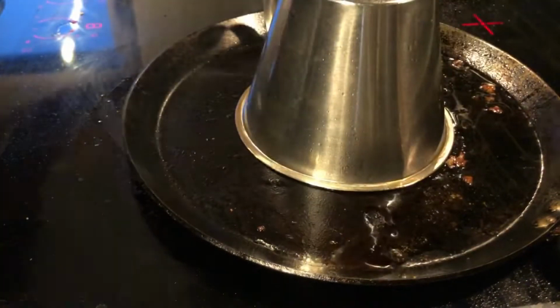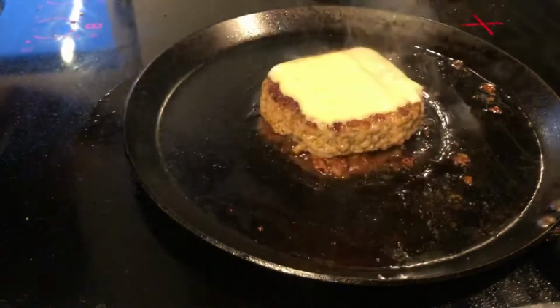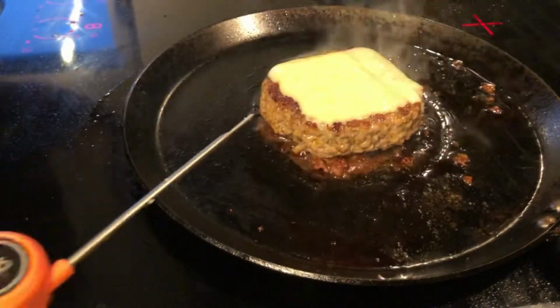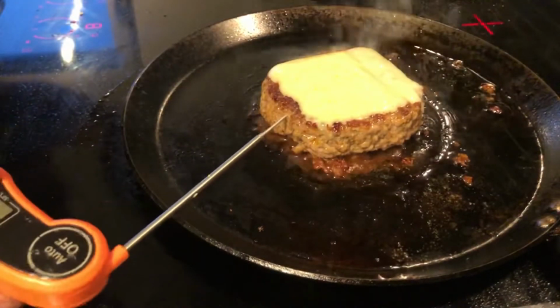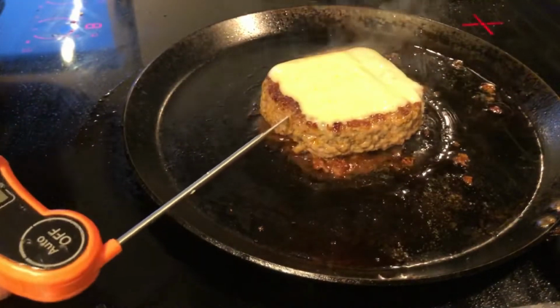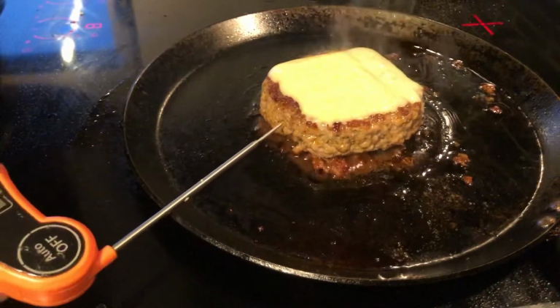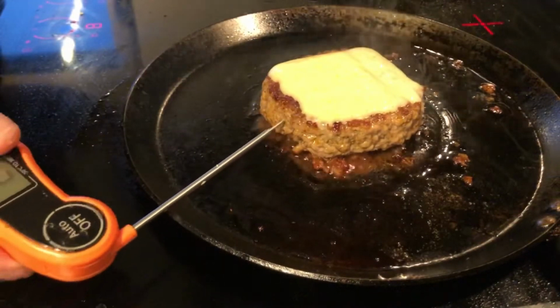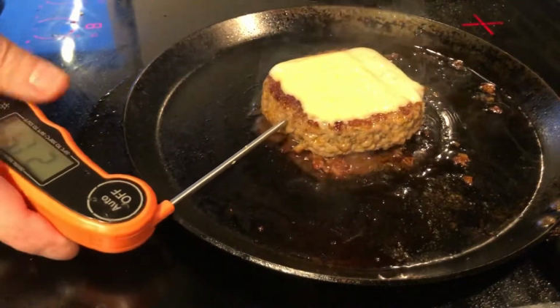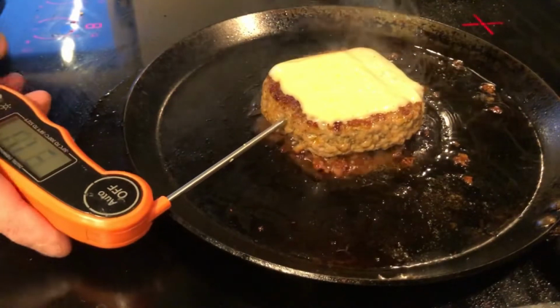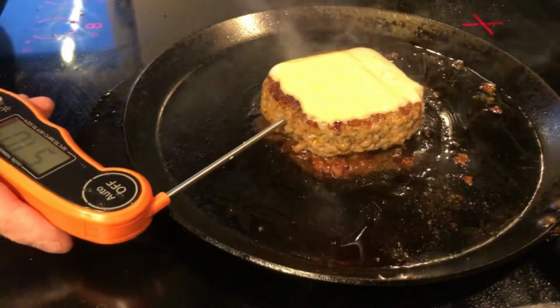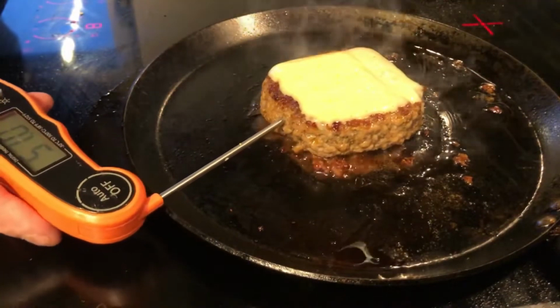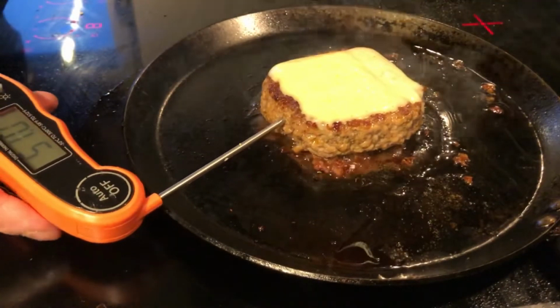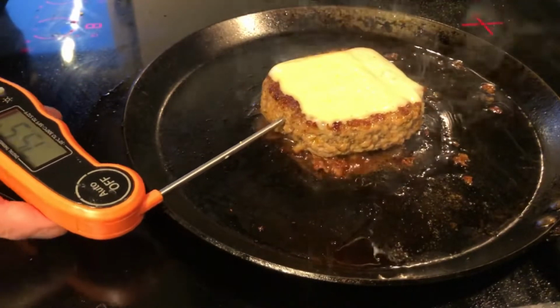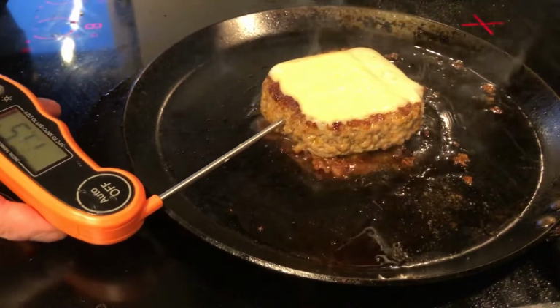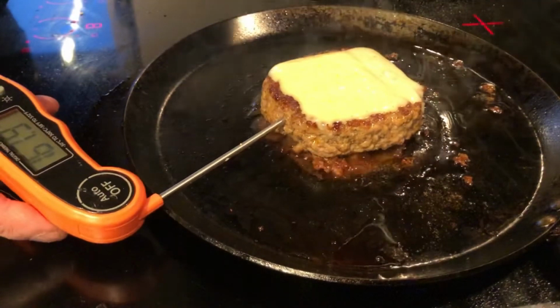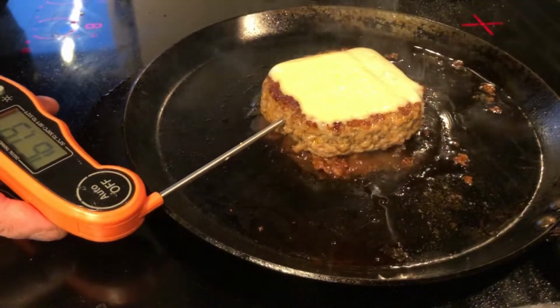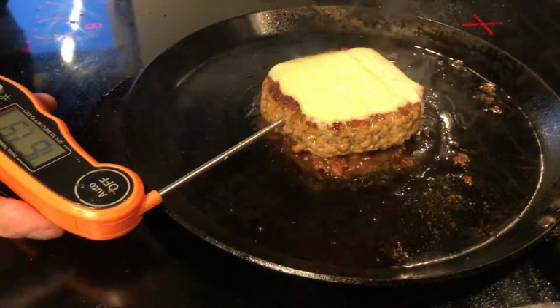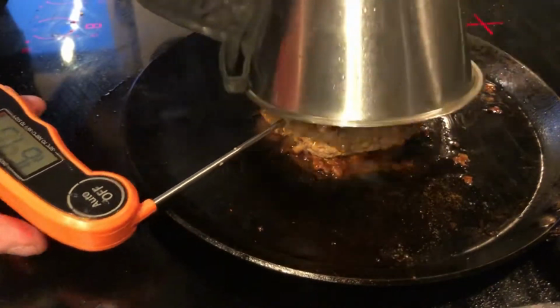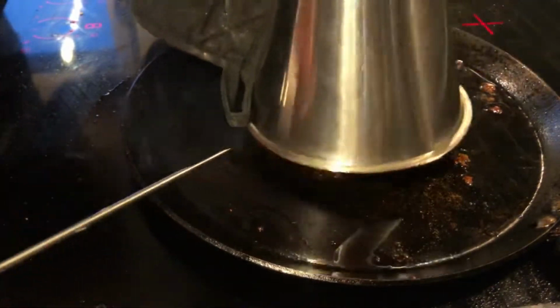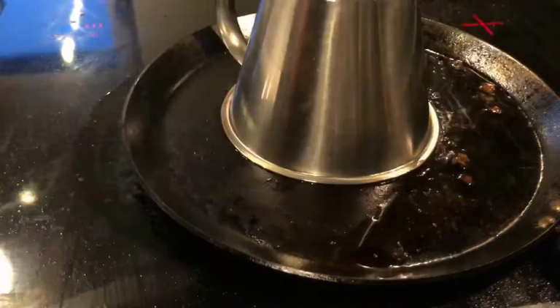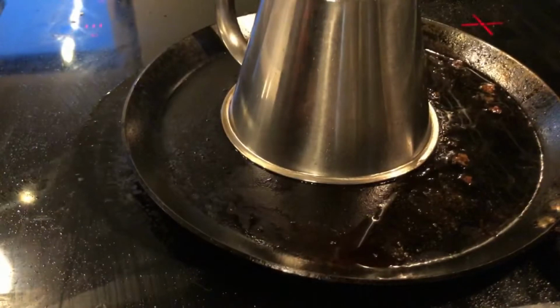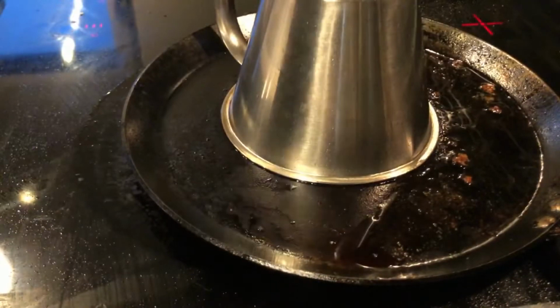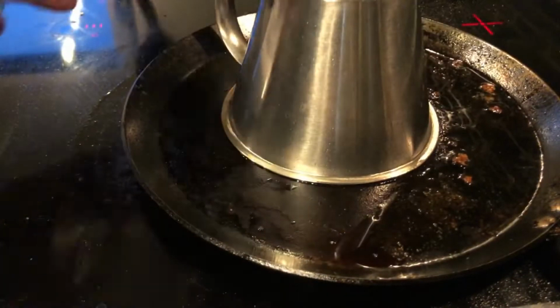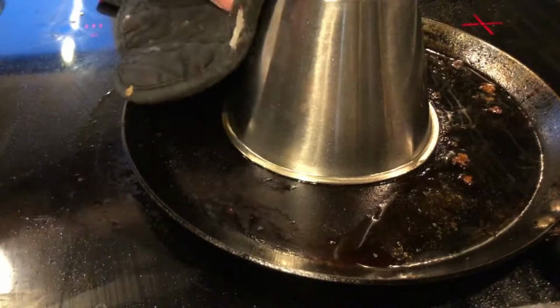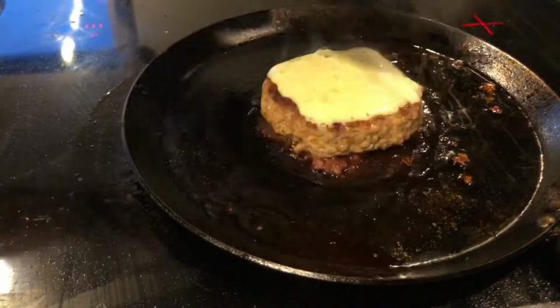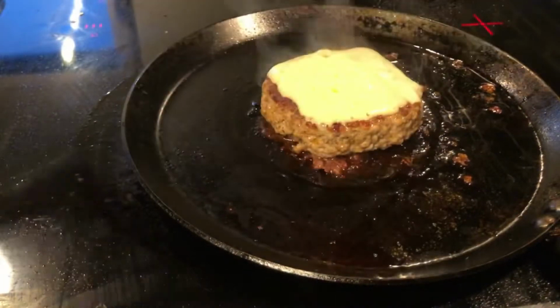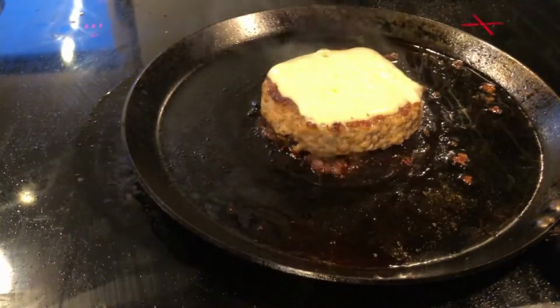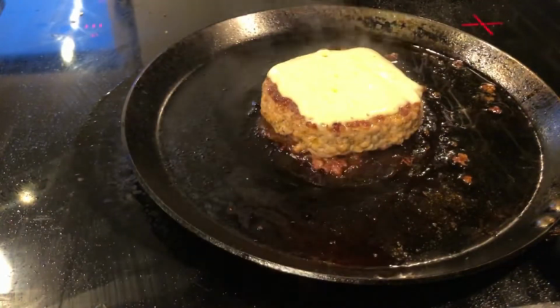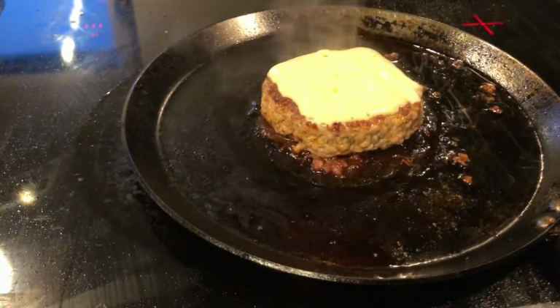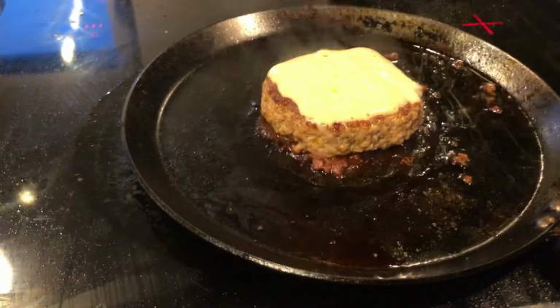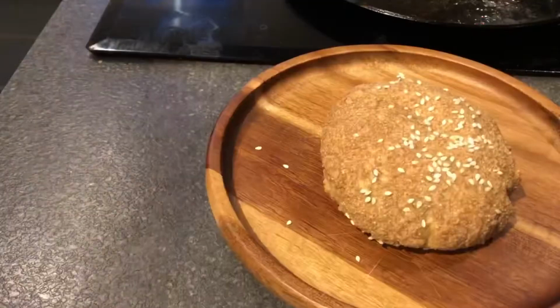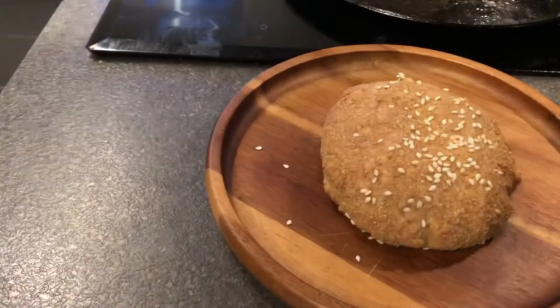I temped it — I wanted it to be well done, which is 165 to 170 degrees Fahrenheit, because it's pork. And now it's done.